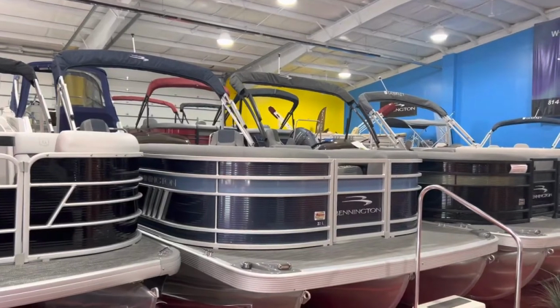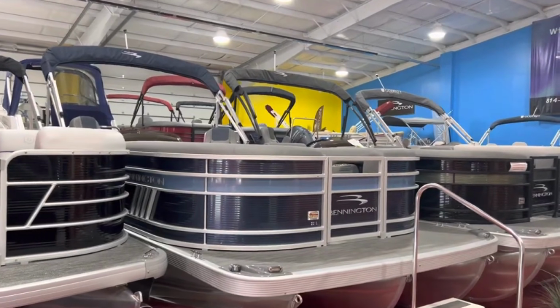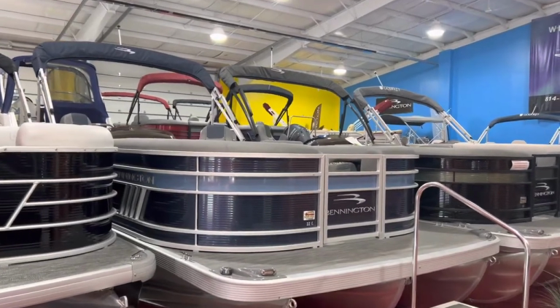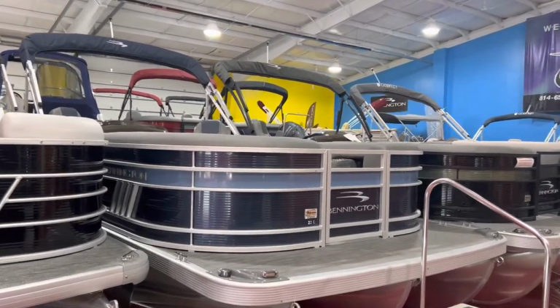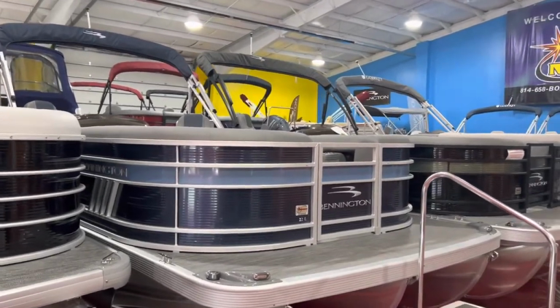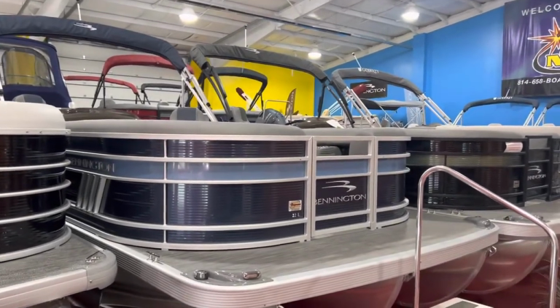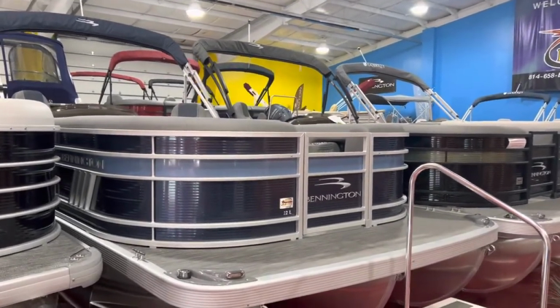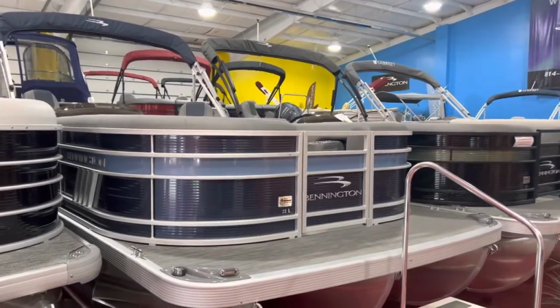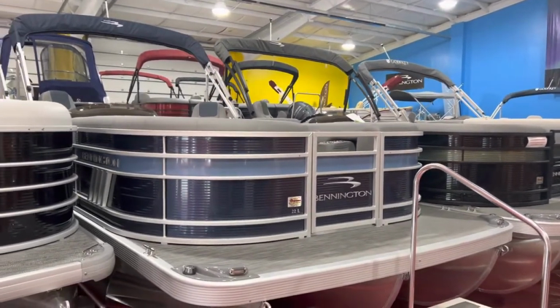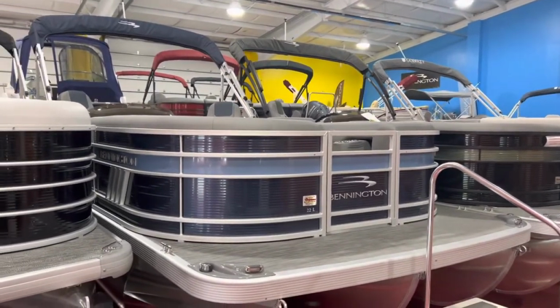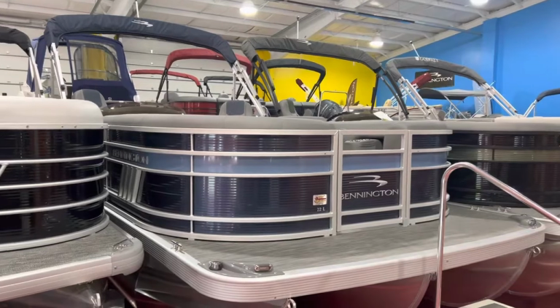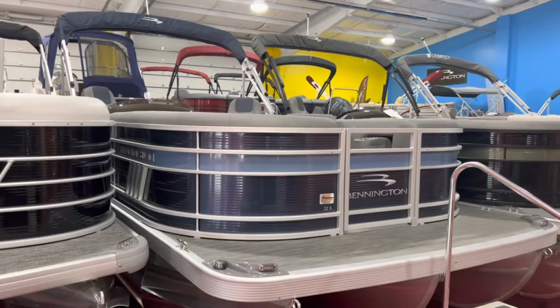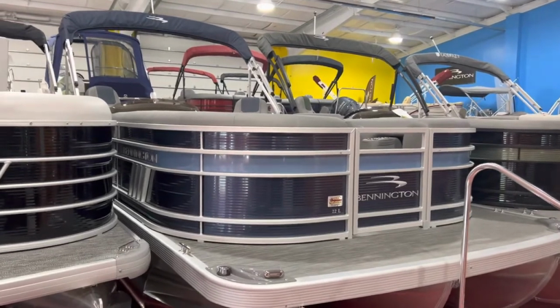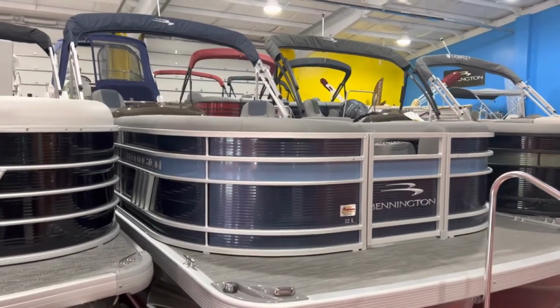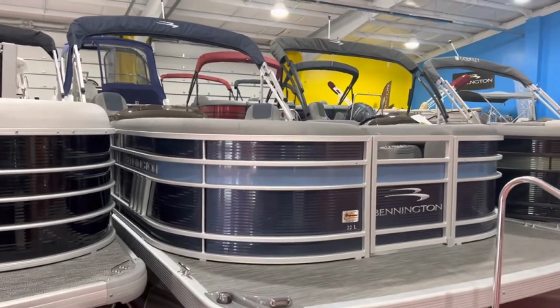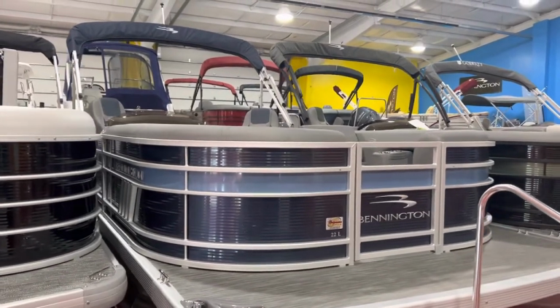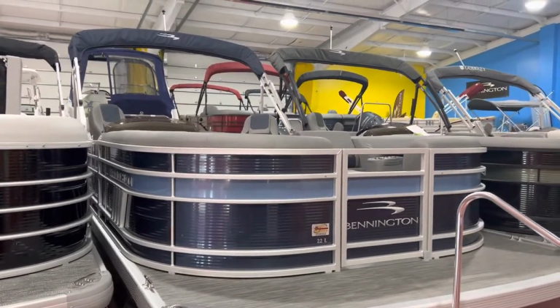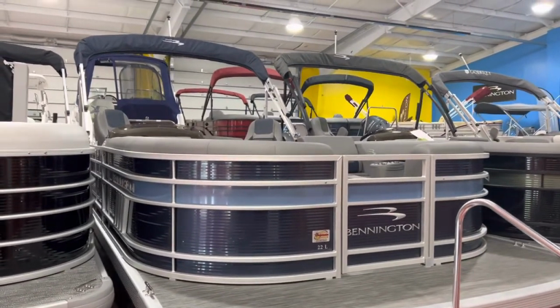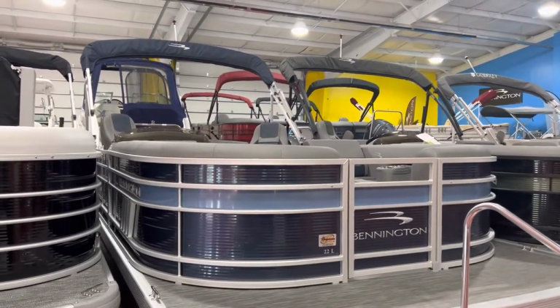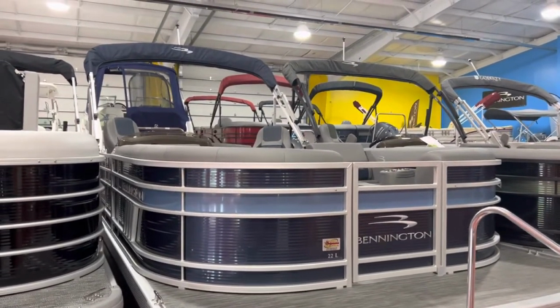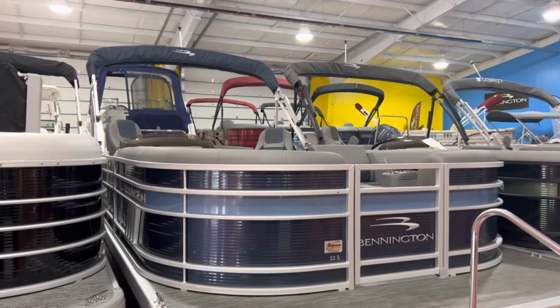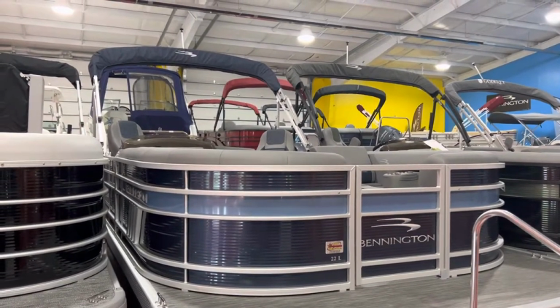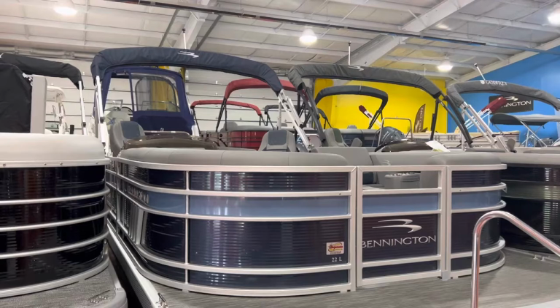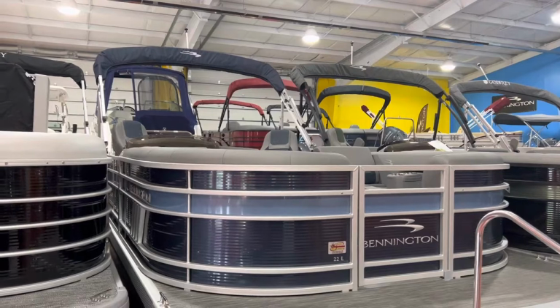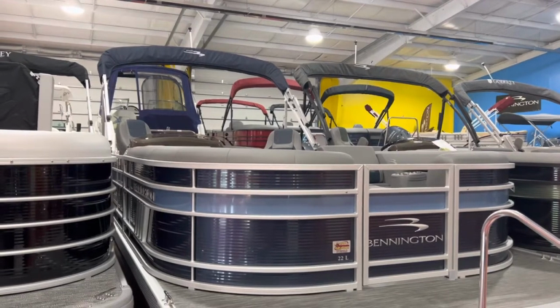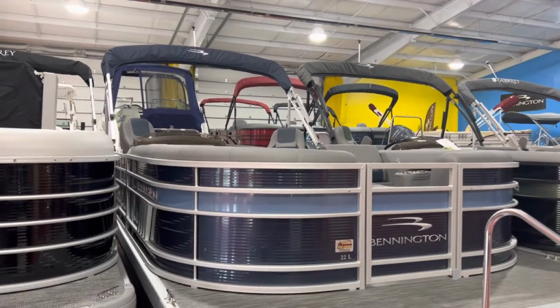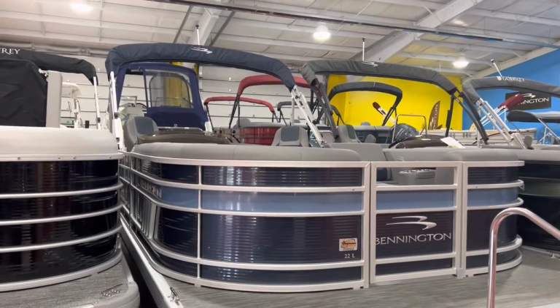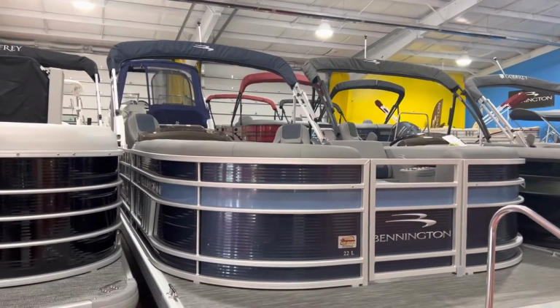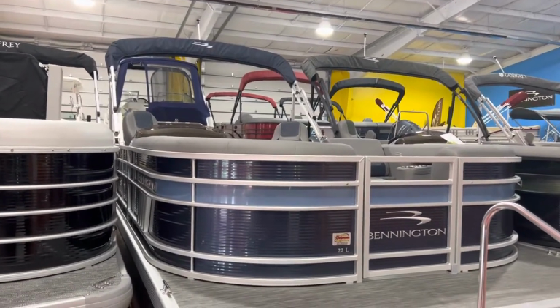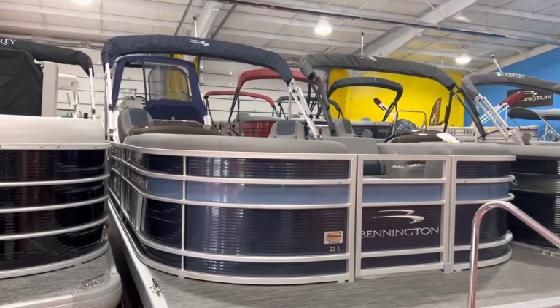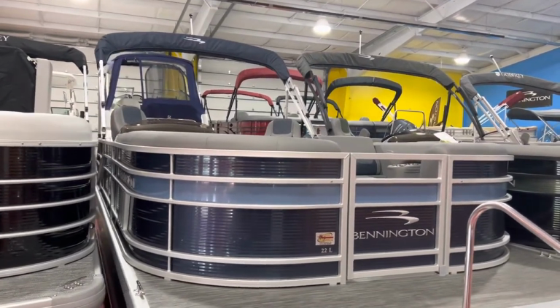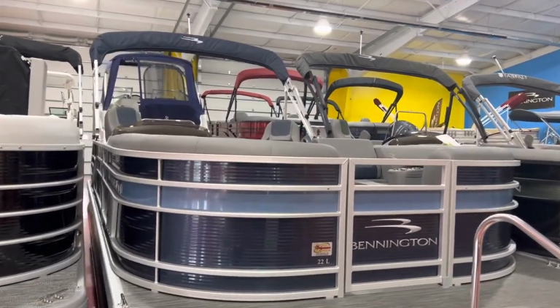Good afternoon, everyone. I'm Matt, Full Performance Marine. I want to take you through this 2022 Bennington. This is a 22-footer L-Series Swingback, so 22 LSB.